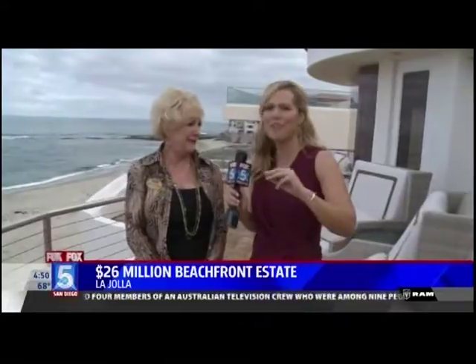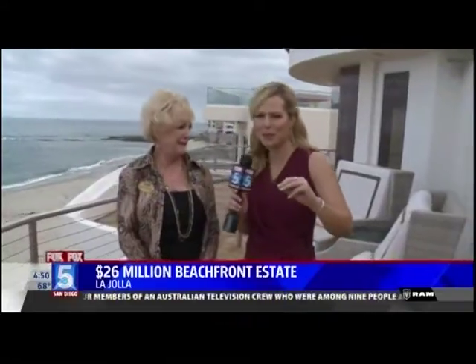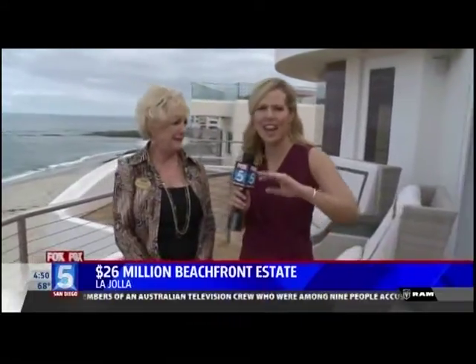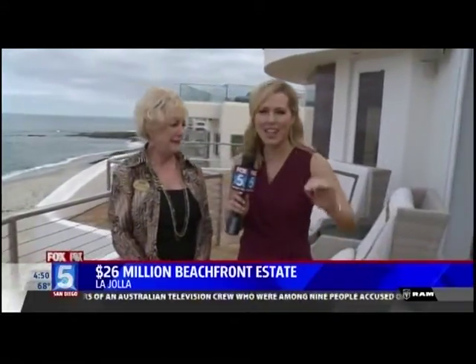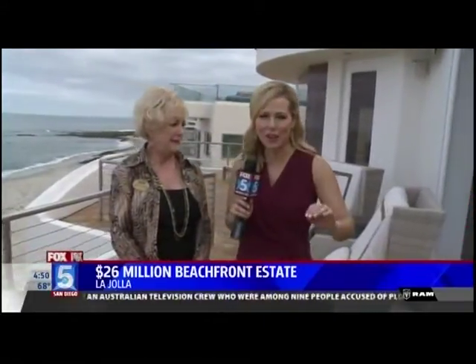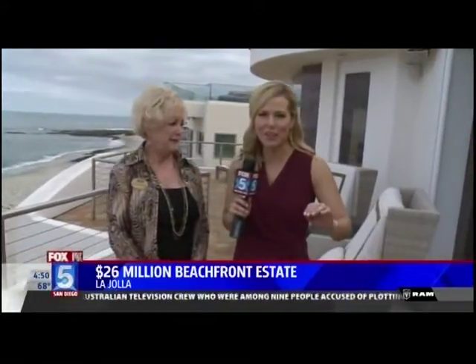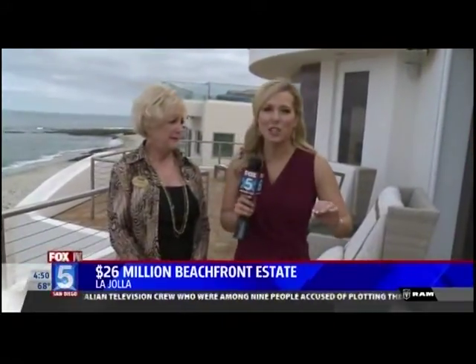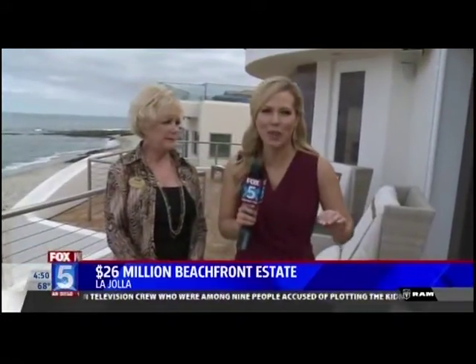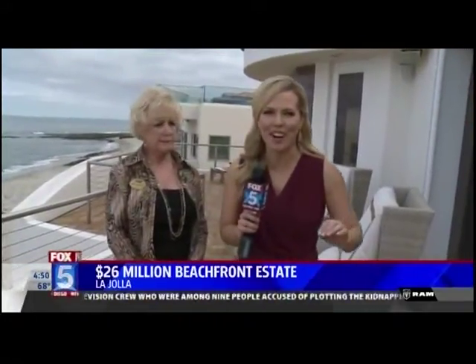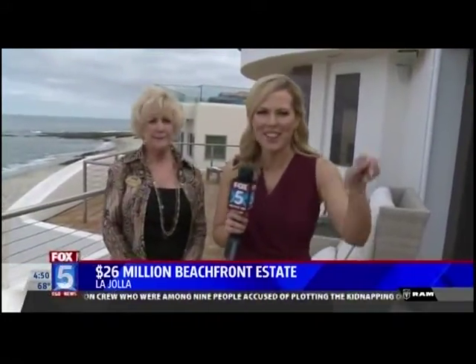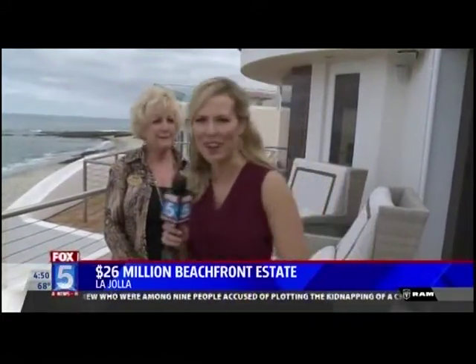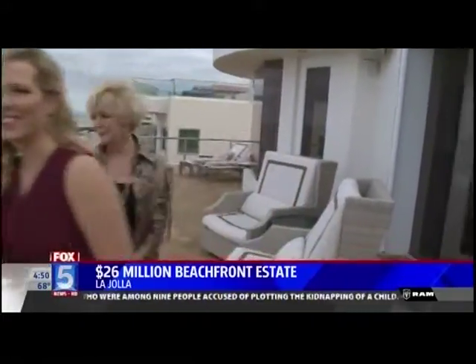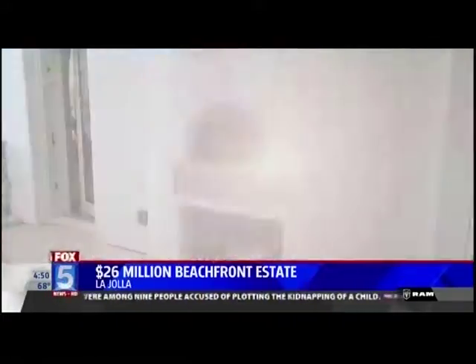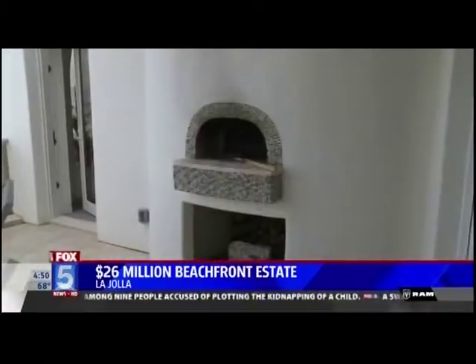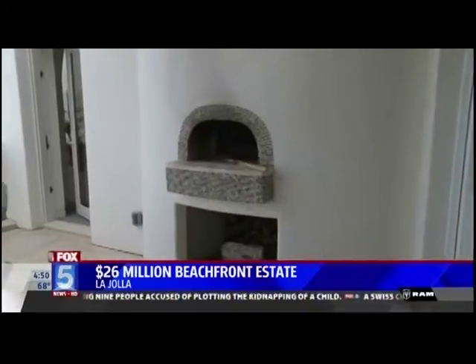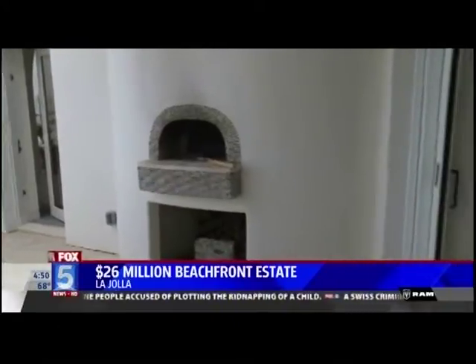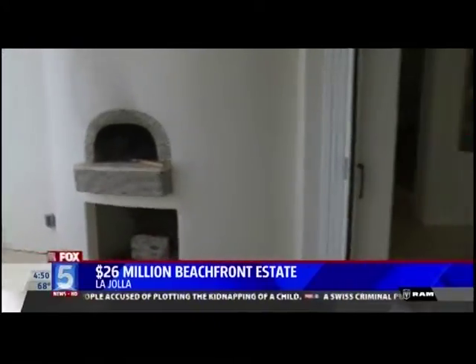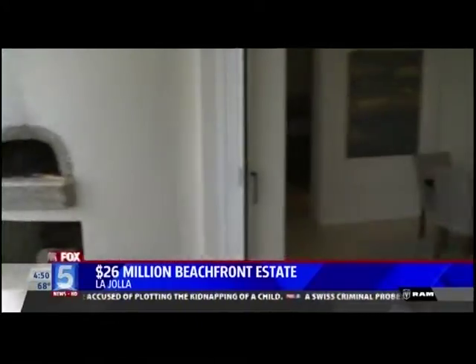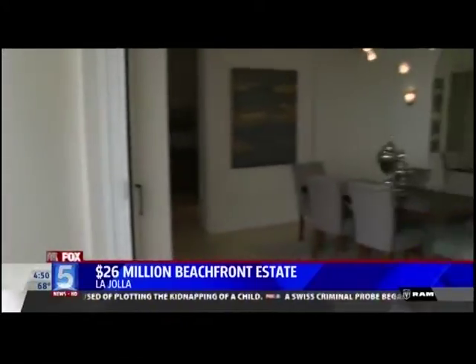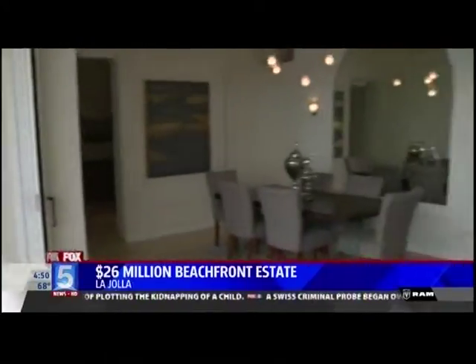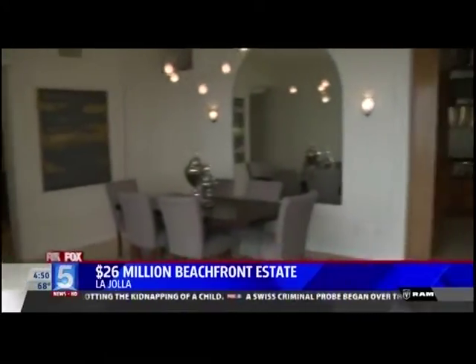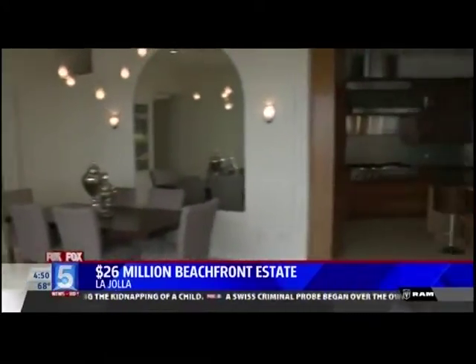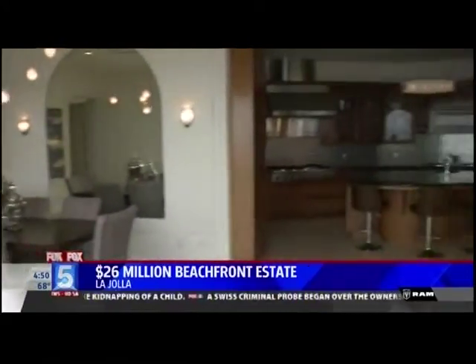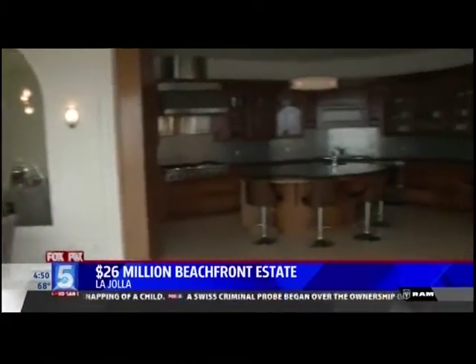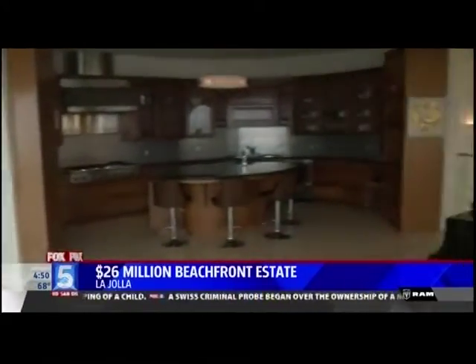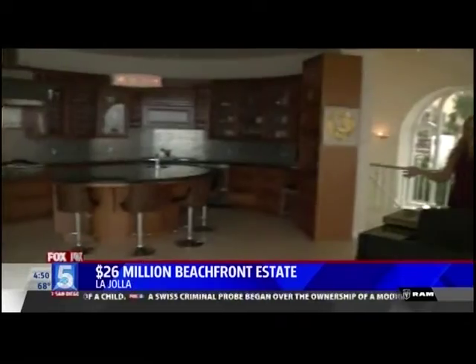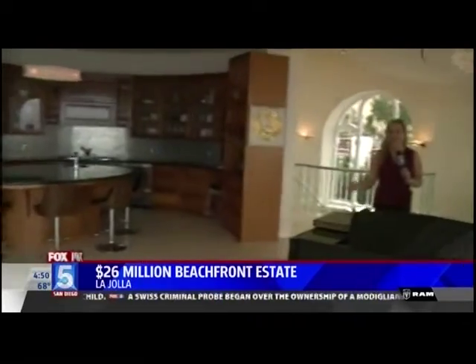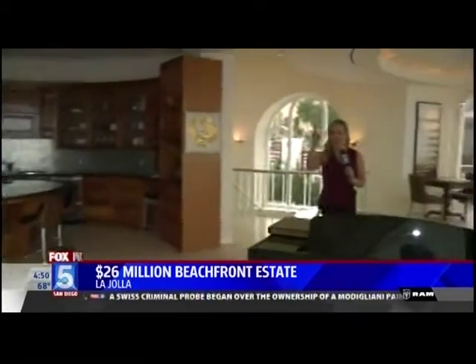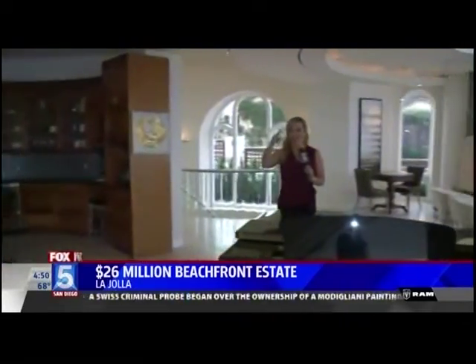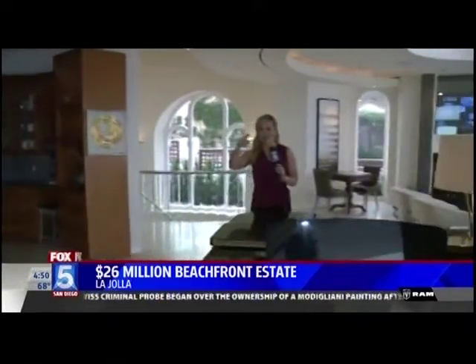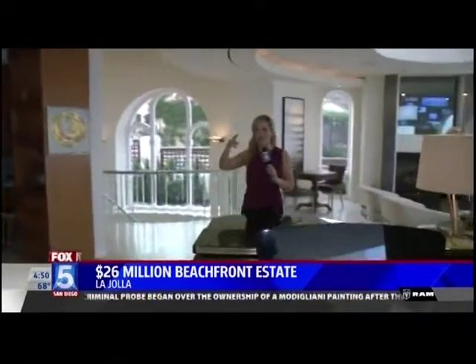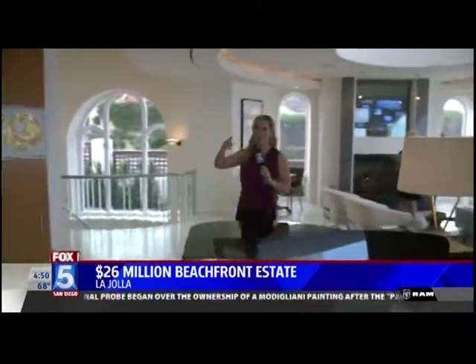Seven bedrooms, 8,300 square feet. Now we're on the second floor of three. This is the formal dining area with that amazing patio view.